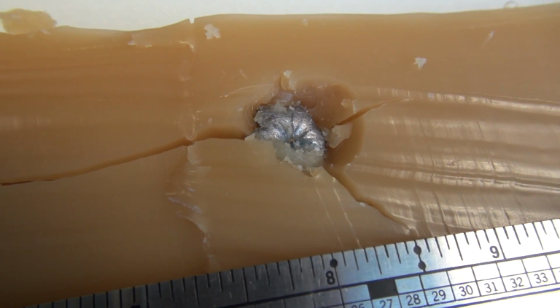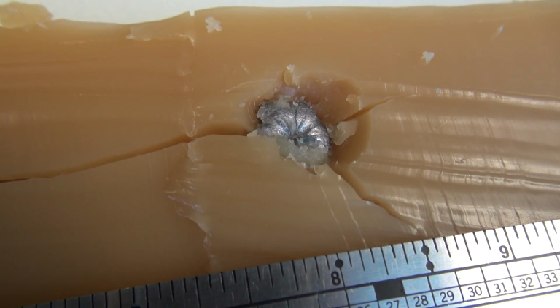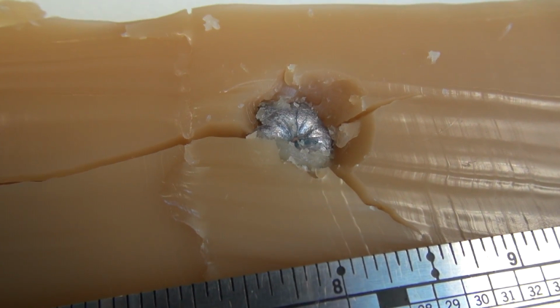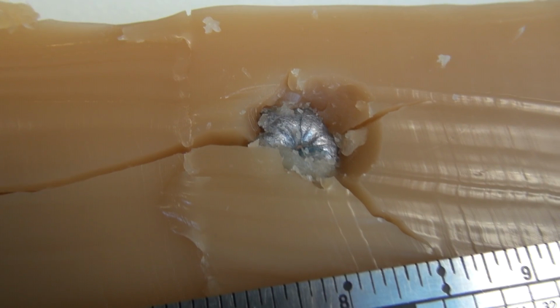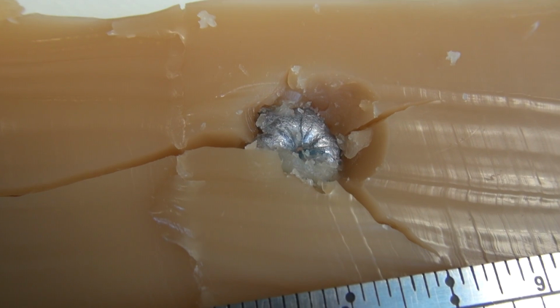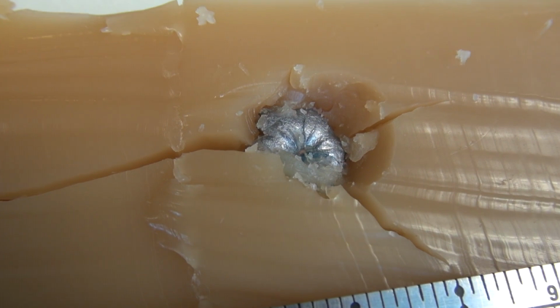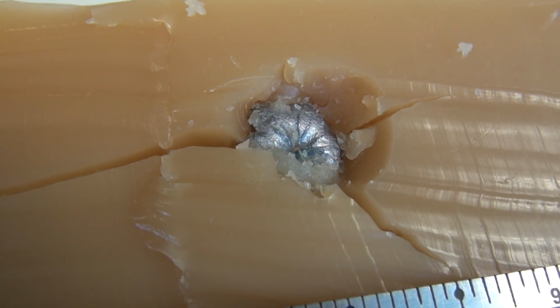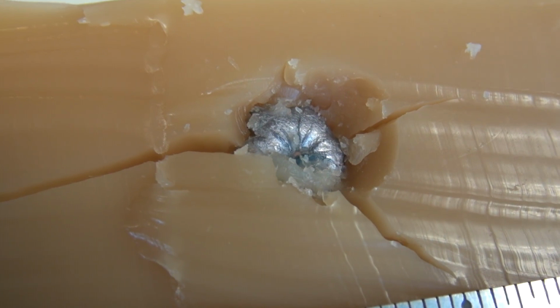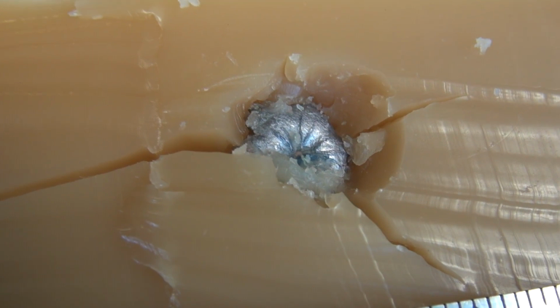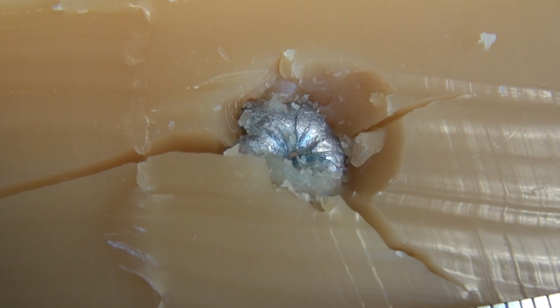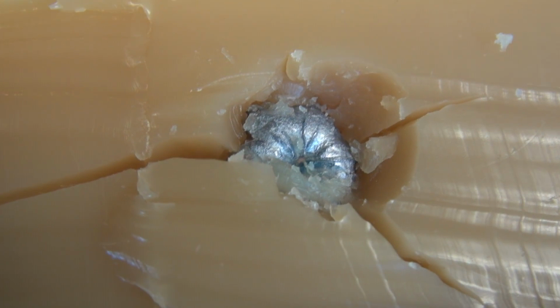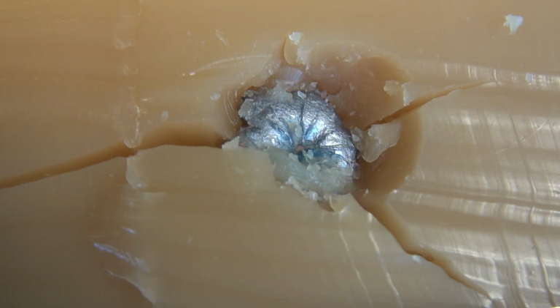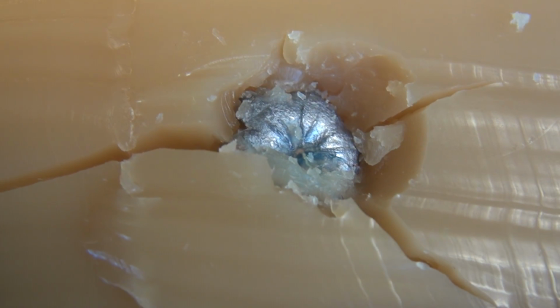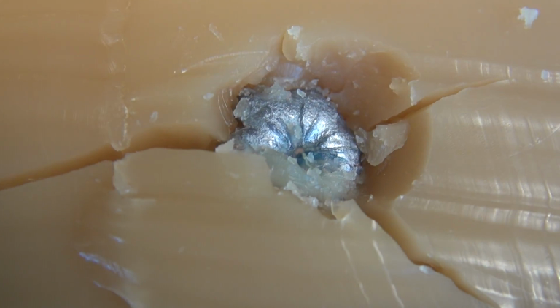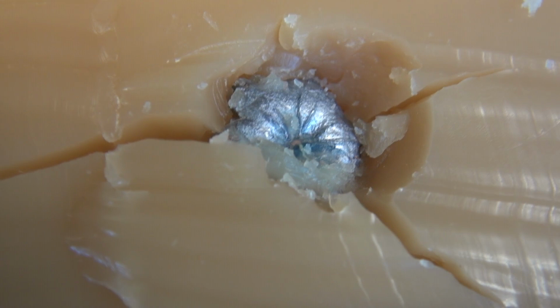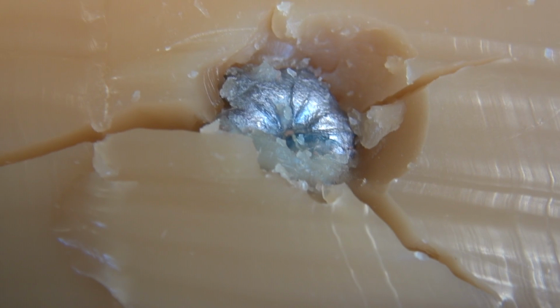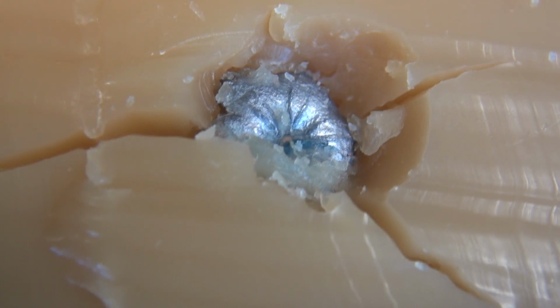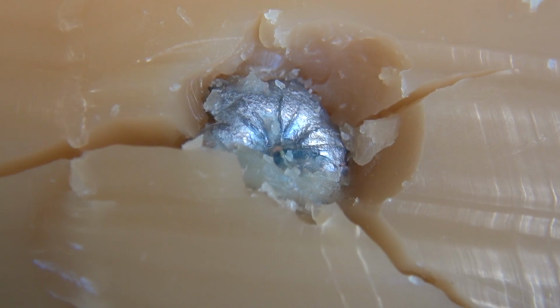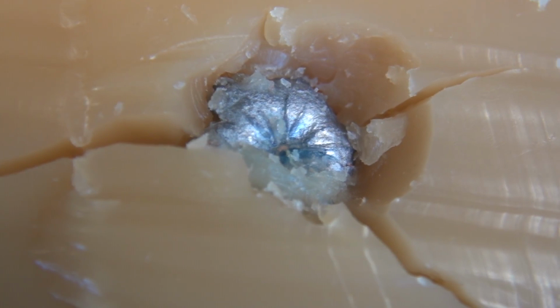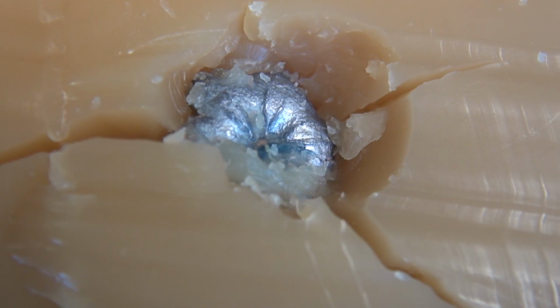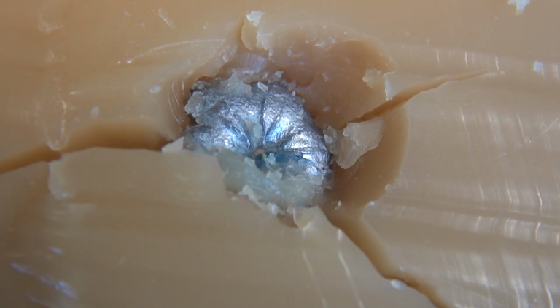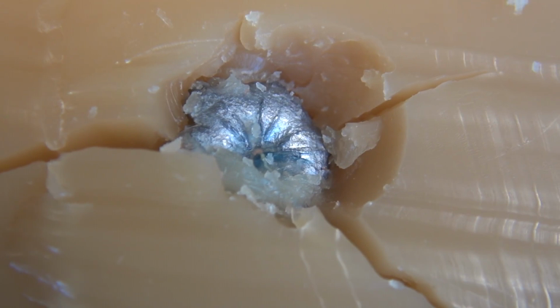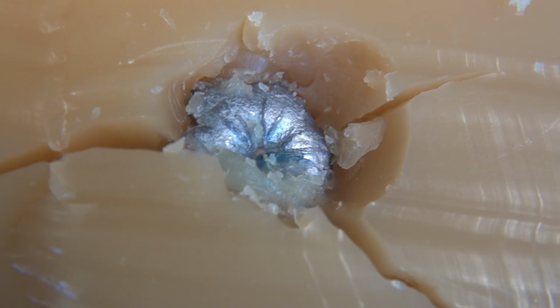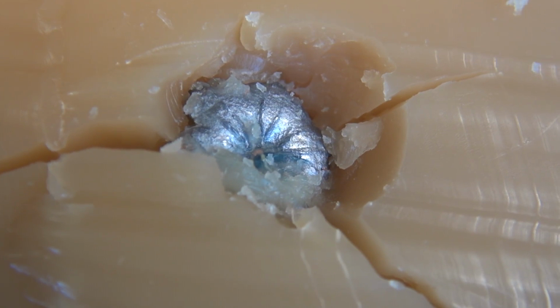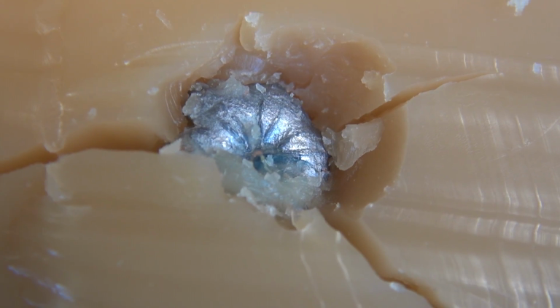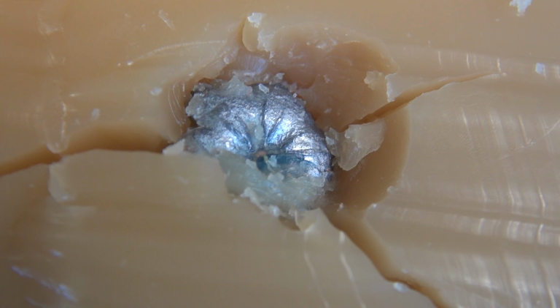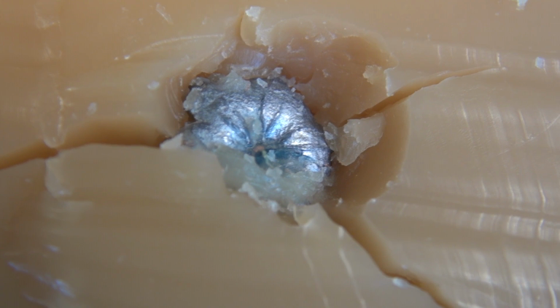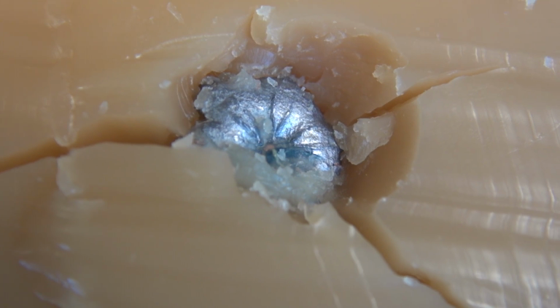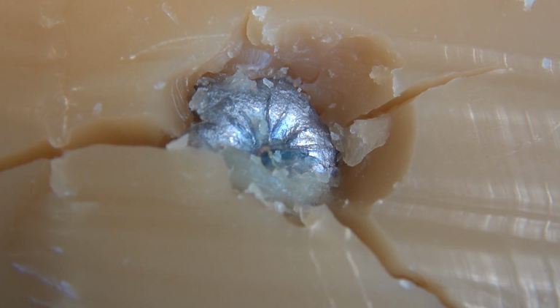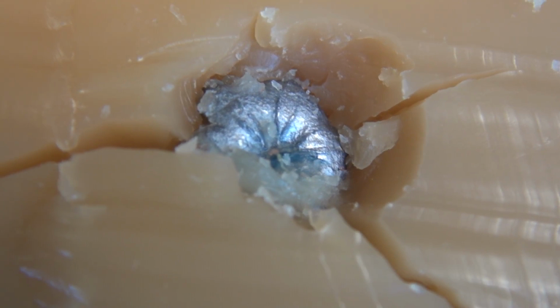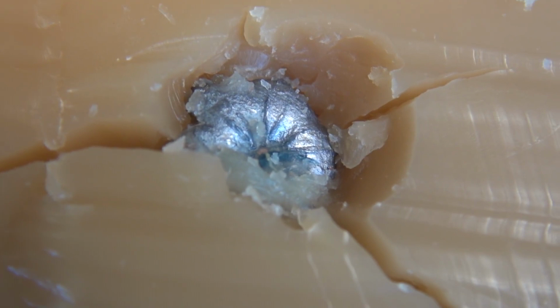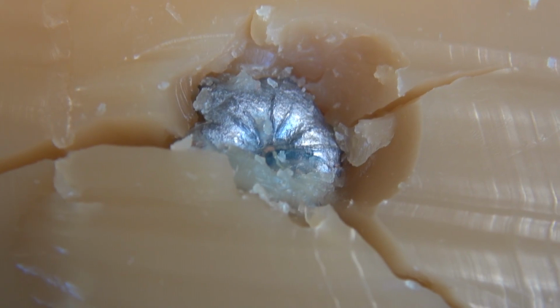Just can't seem to find a .380 that's going to break that barrier. It did make a turn toward the inside, or toward the right. It did expand, and I do not see any denim in the cavity. Let's take it out, clean it up, and get a closer look.